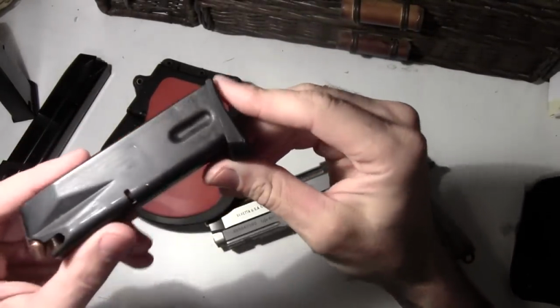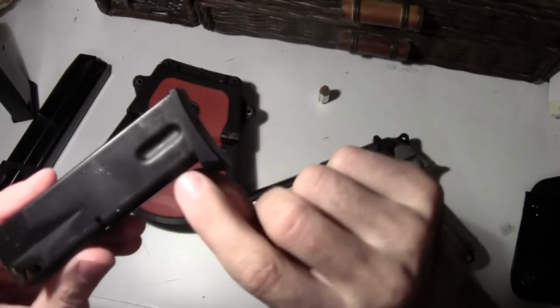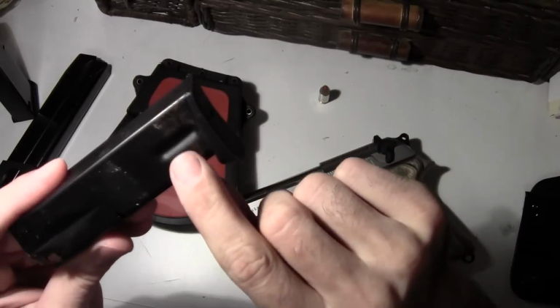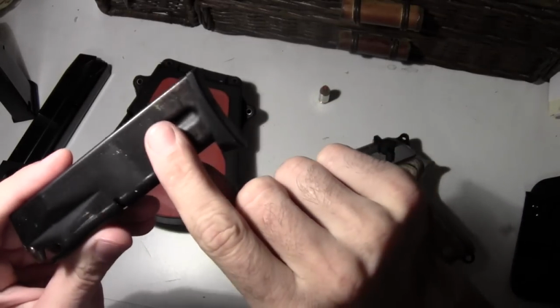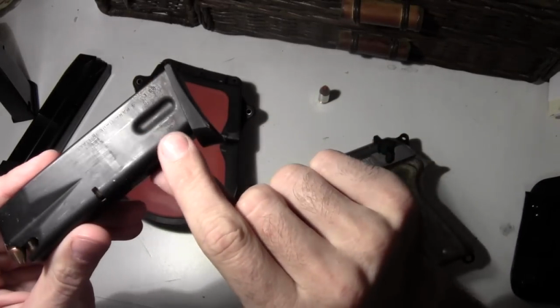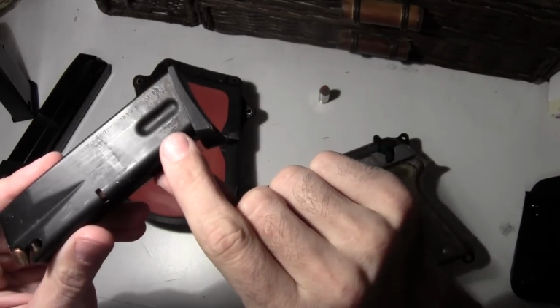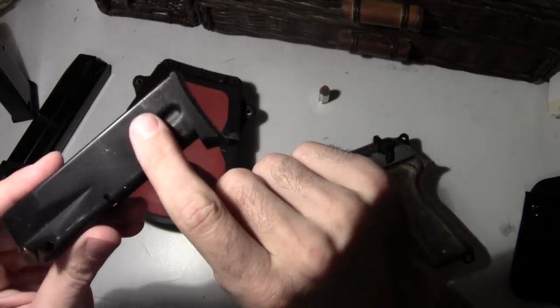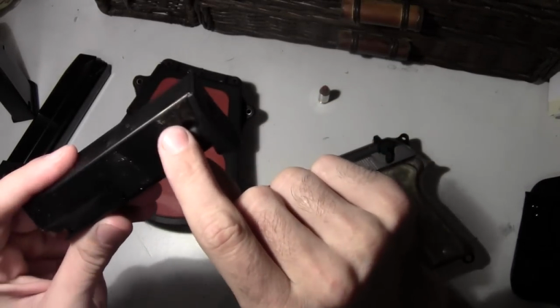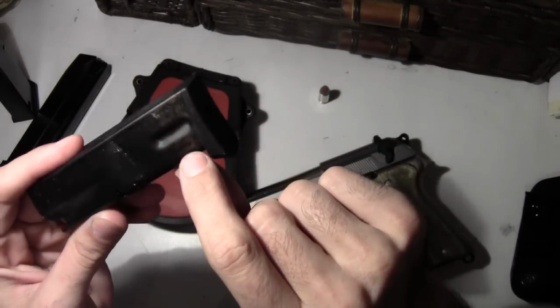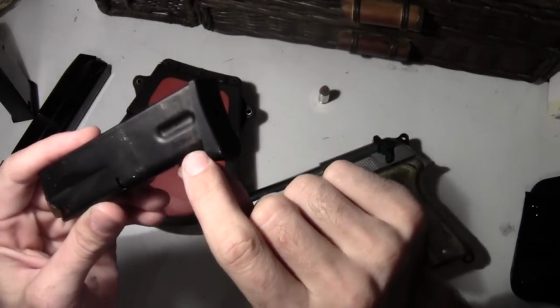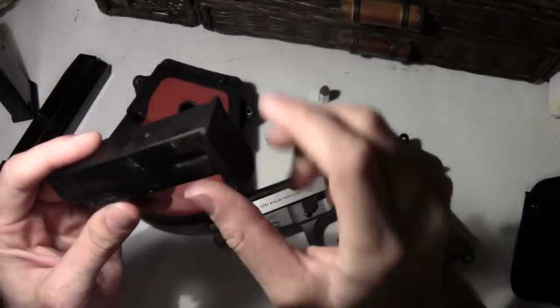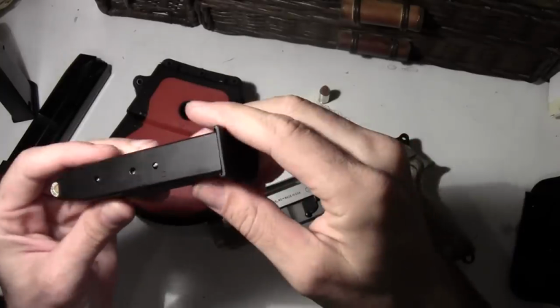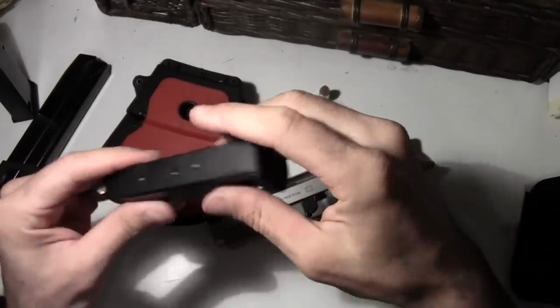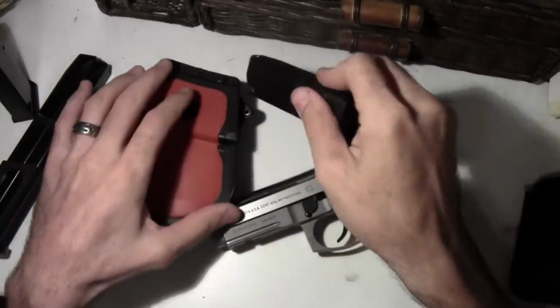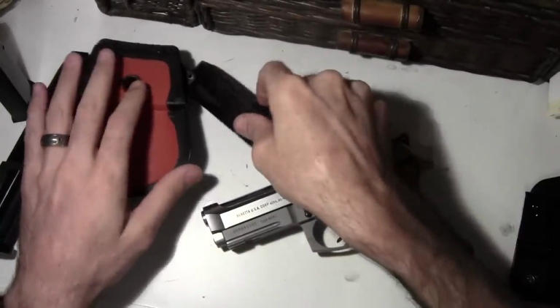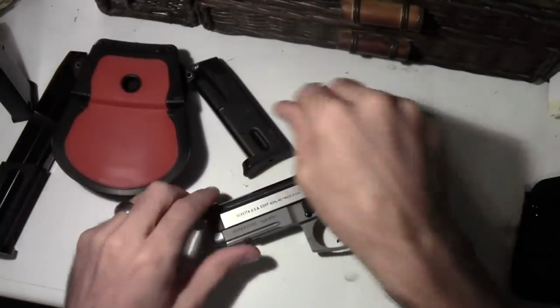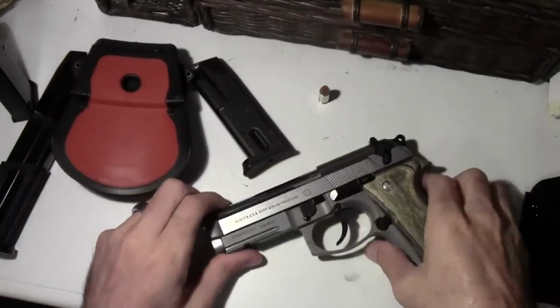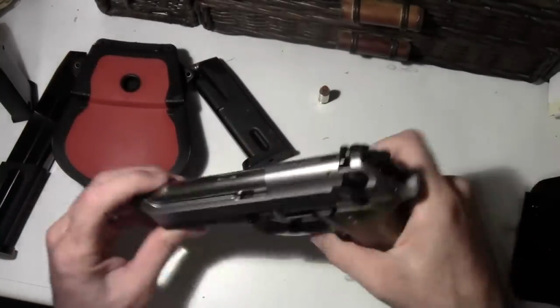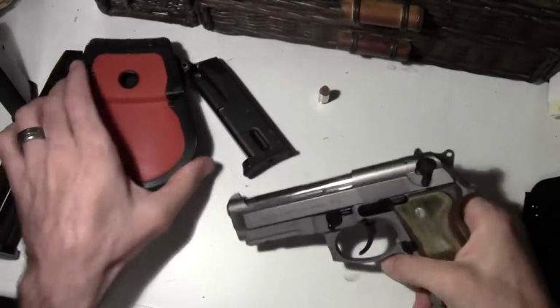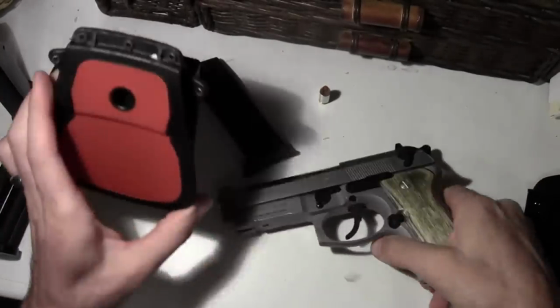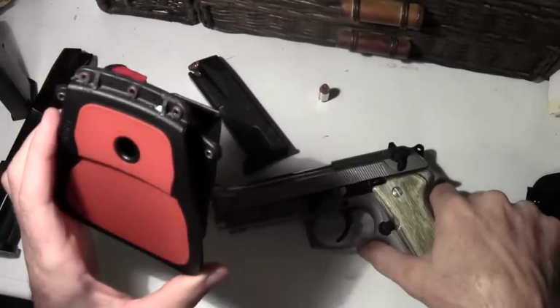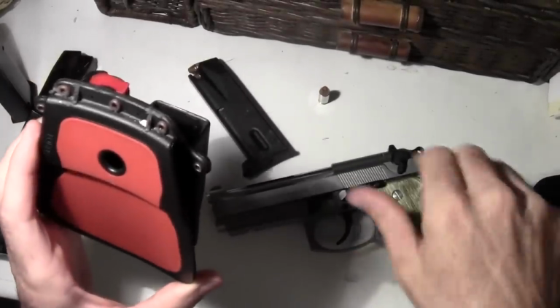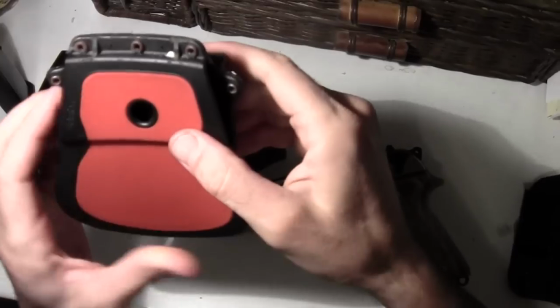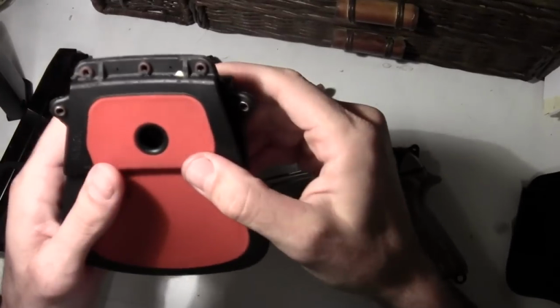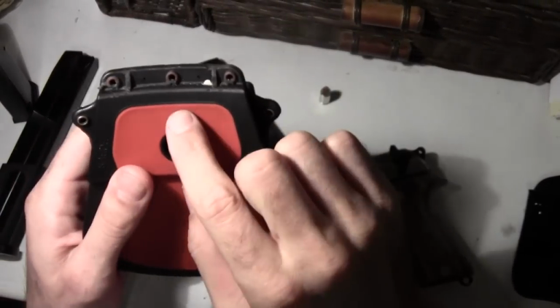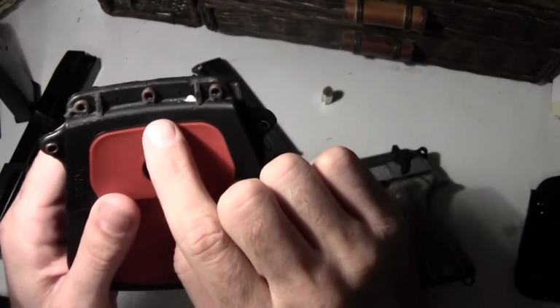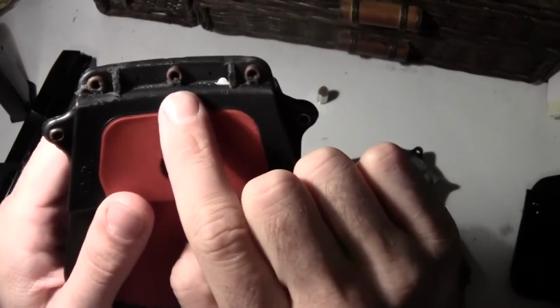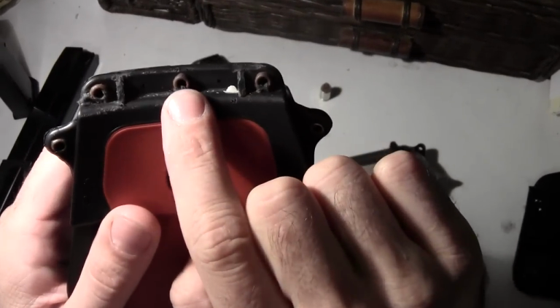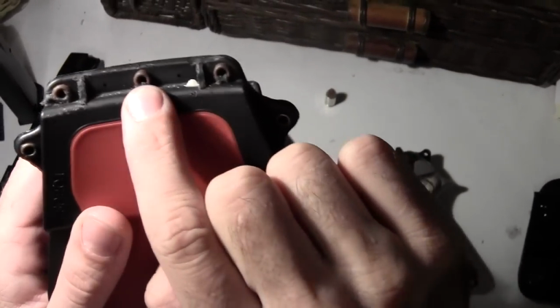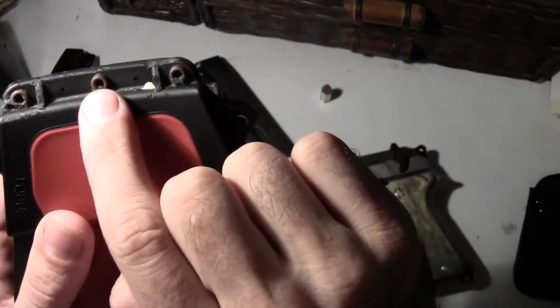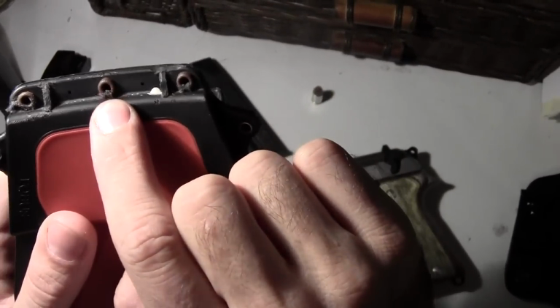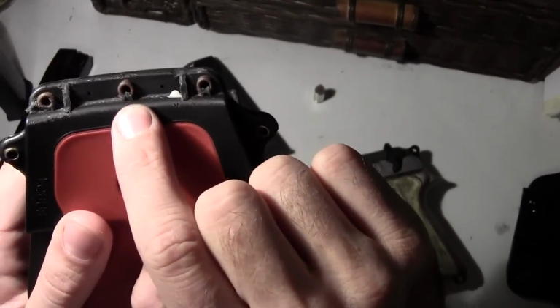Notice it rusted right here. I carry this just about every day. Got some rust right there.